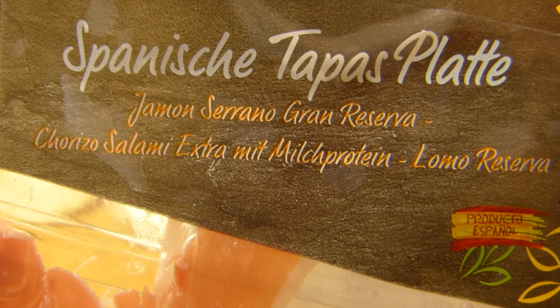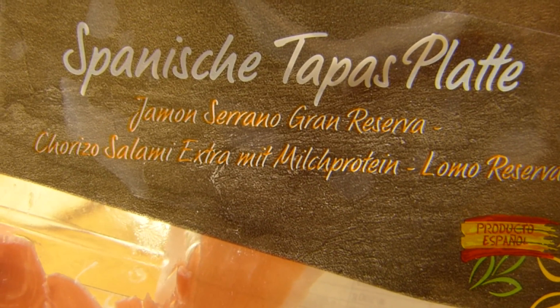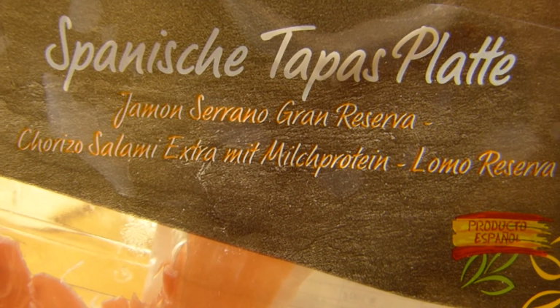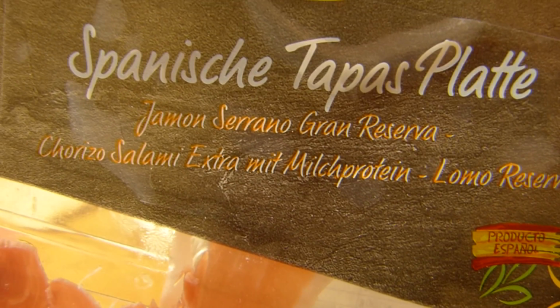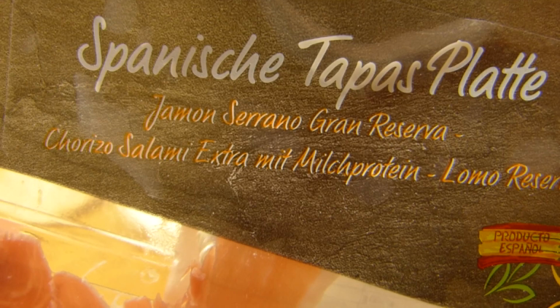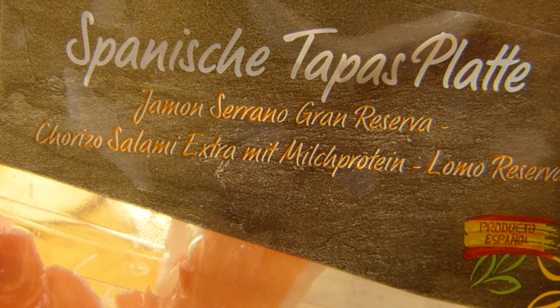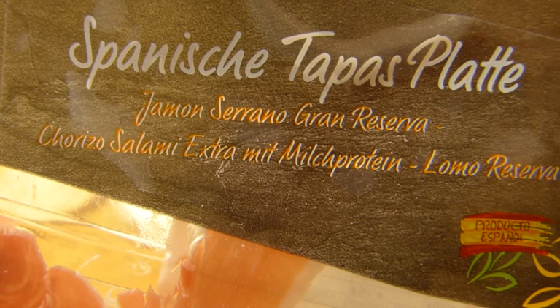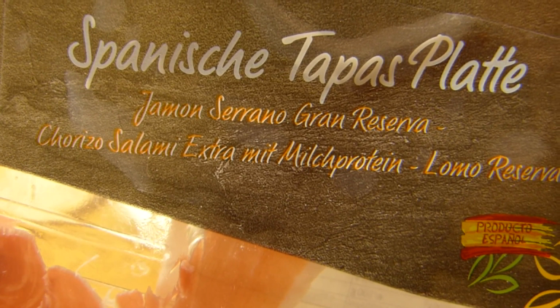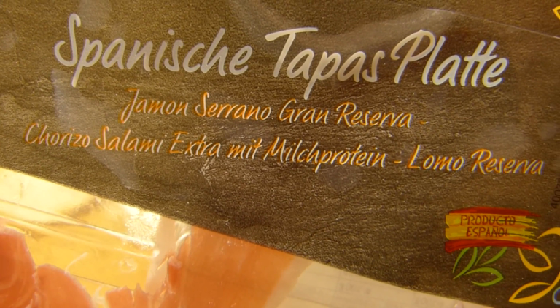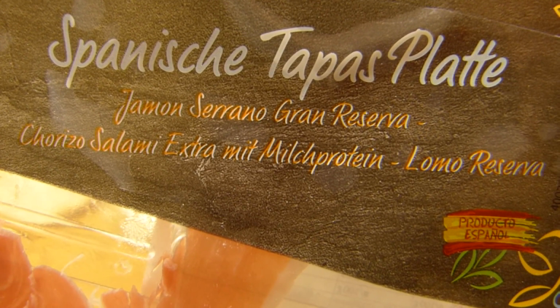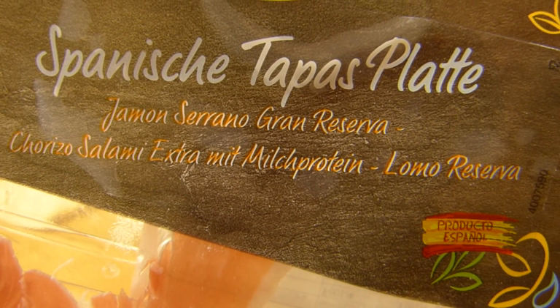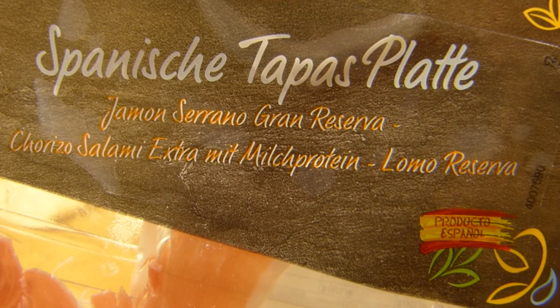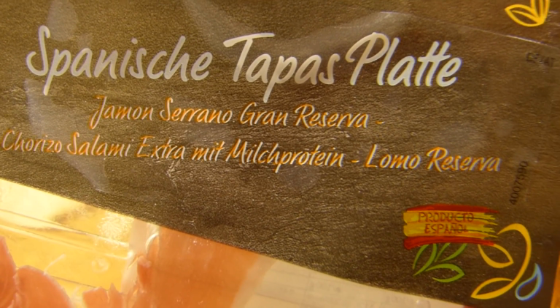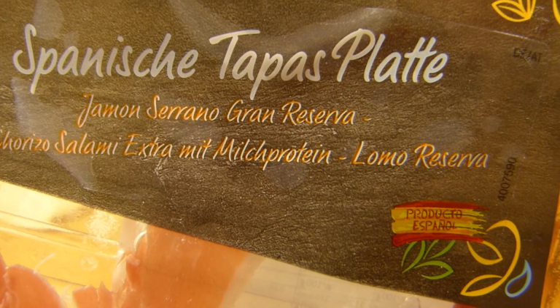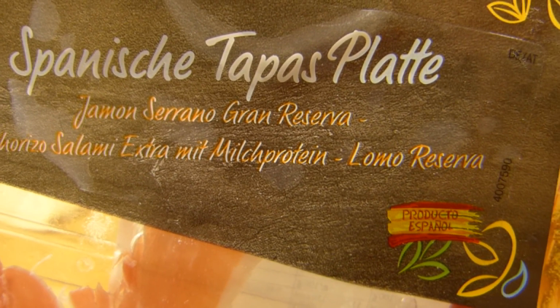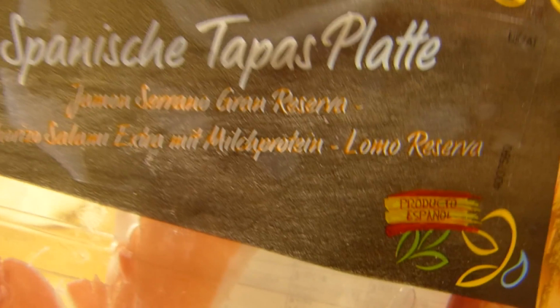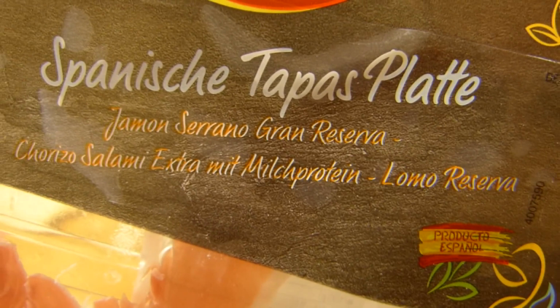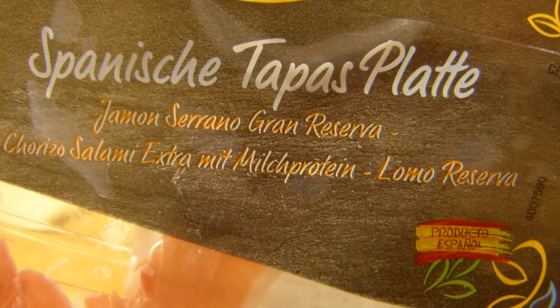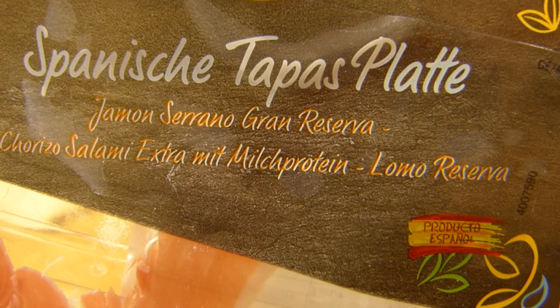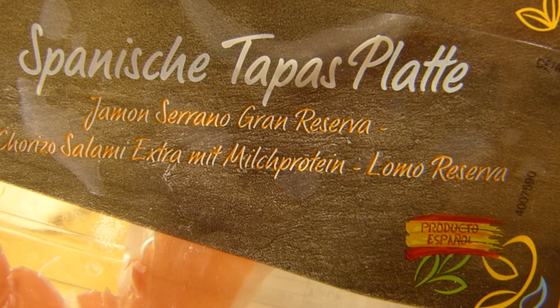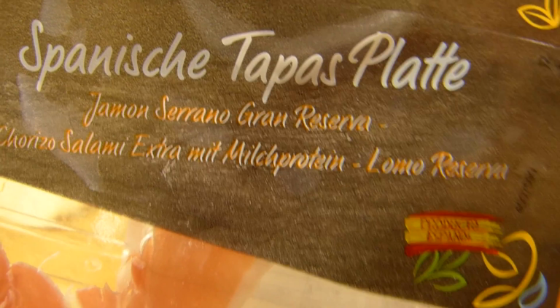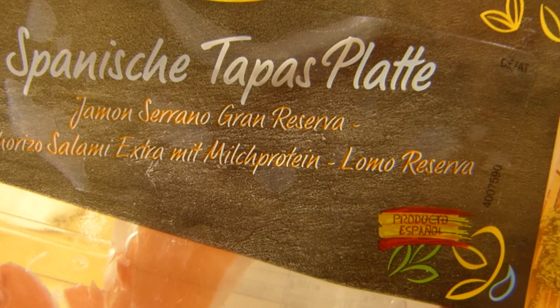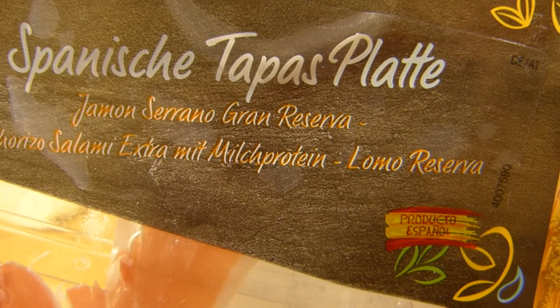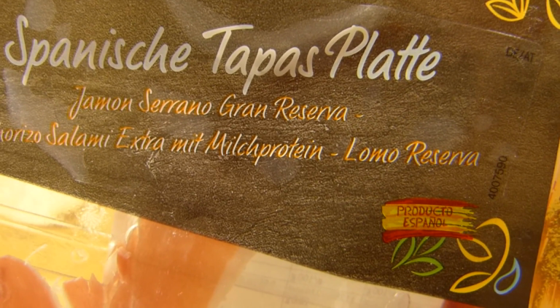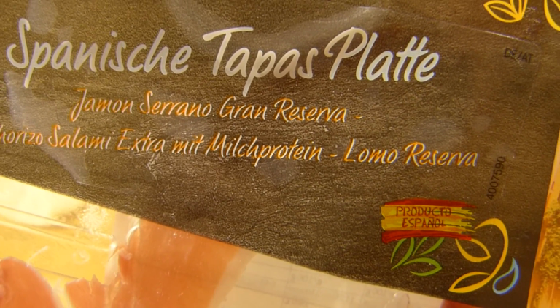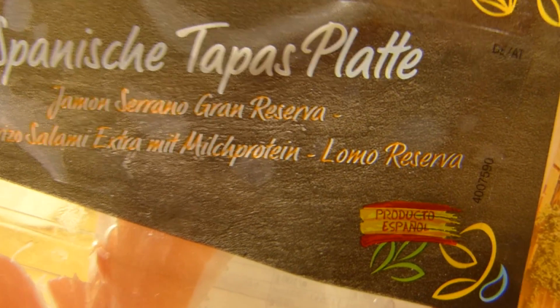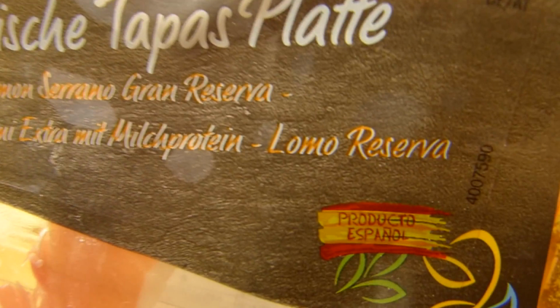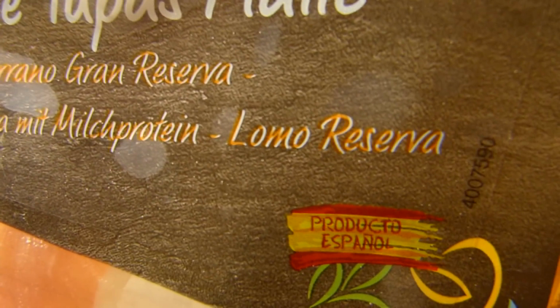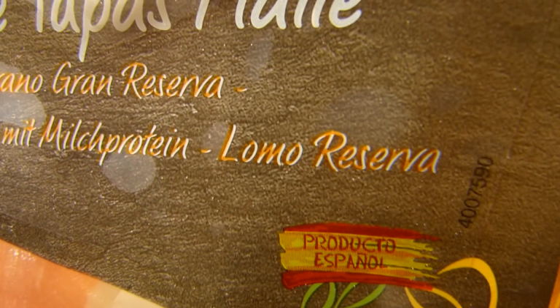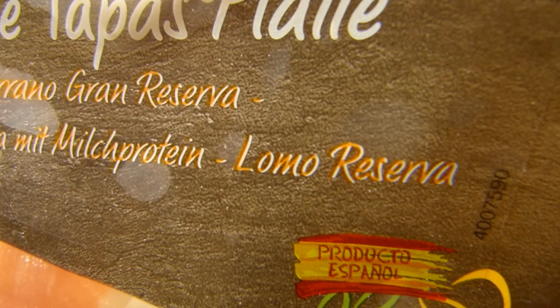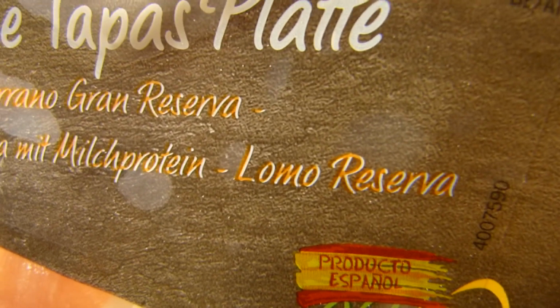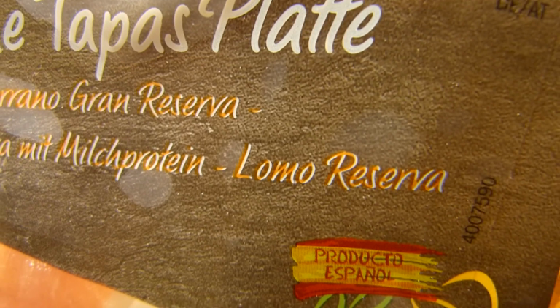Sprecht den Namen aus, wenn ihr wollt. Dann ist Chorizo dabei — Salami, extra mit Milchprotein. Keine Ahnung was das sein soll, und das hier — wisst ihr was das ist?